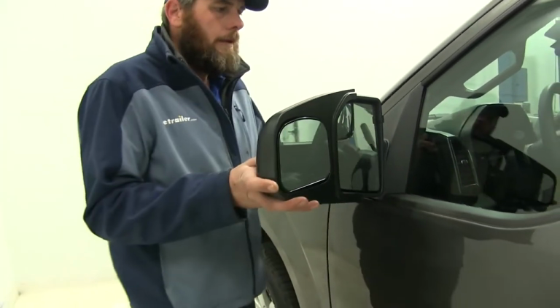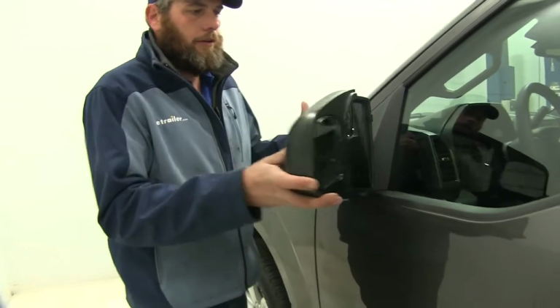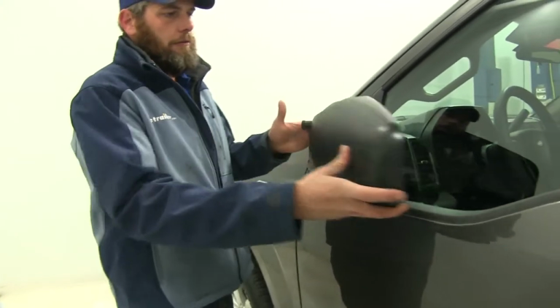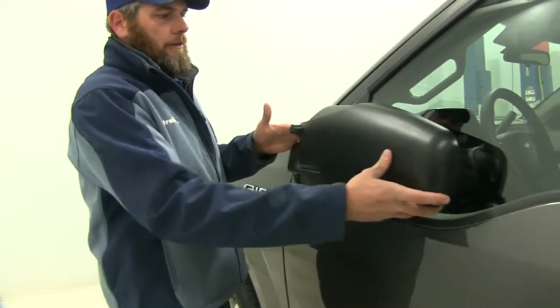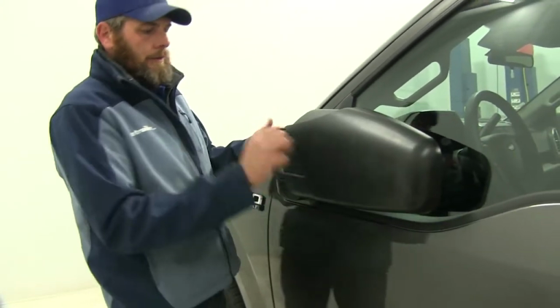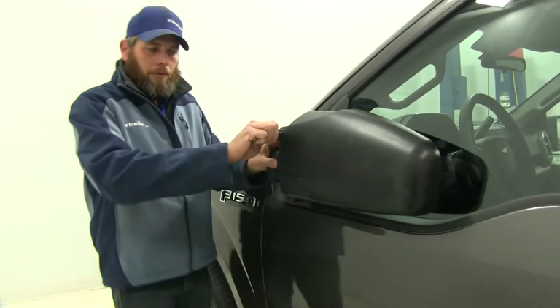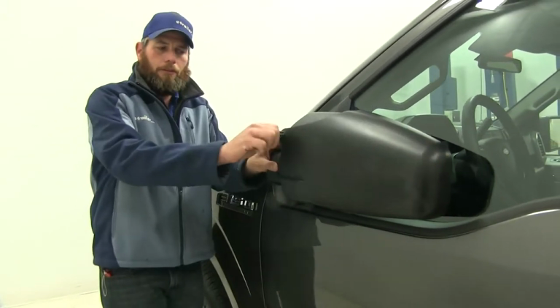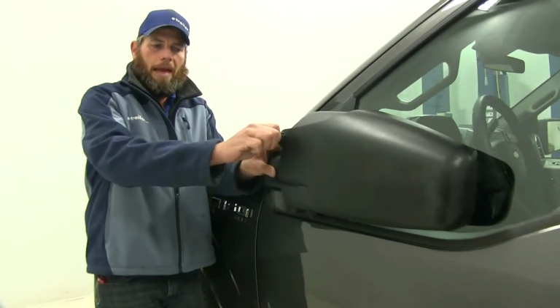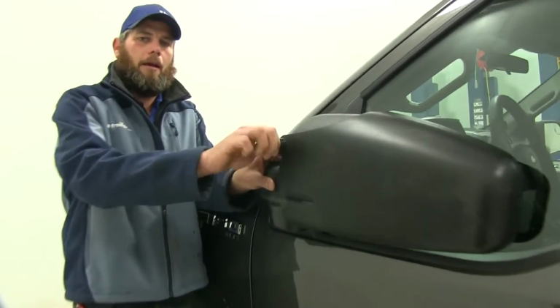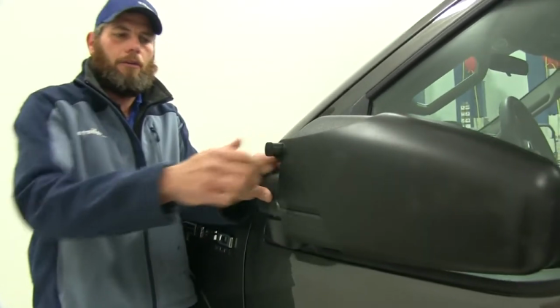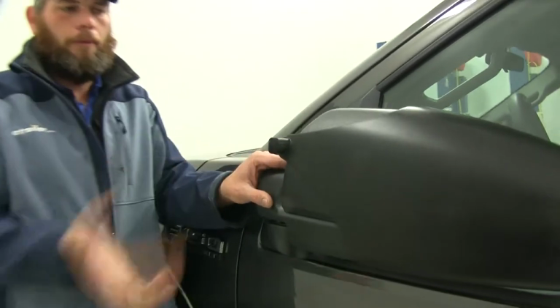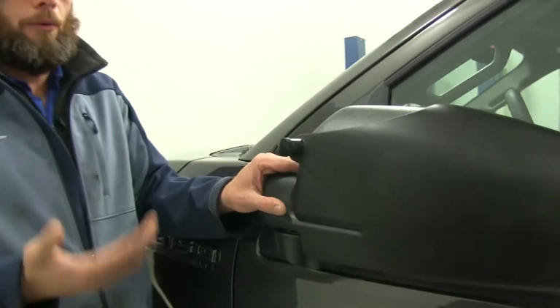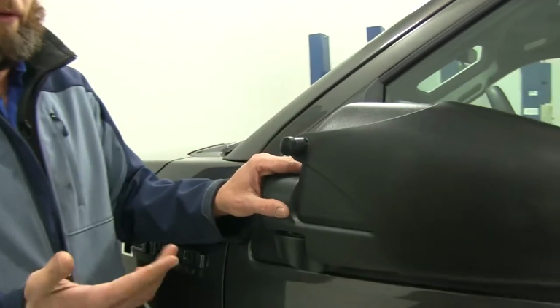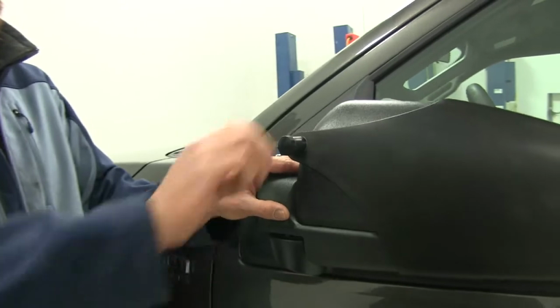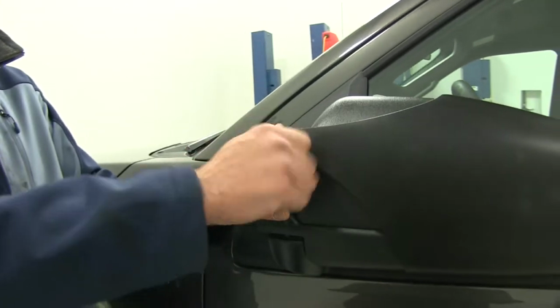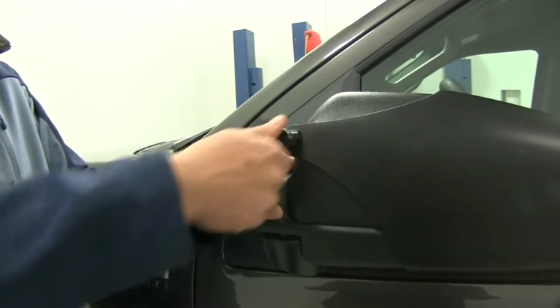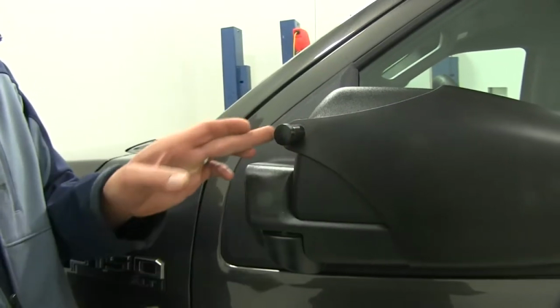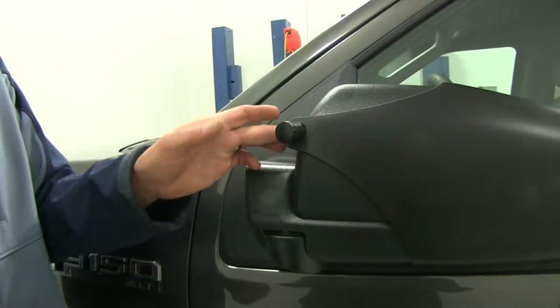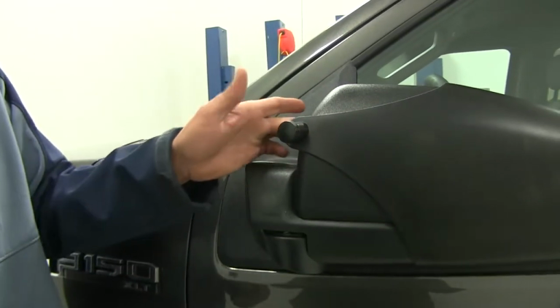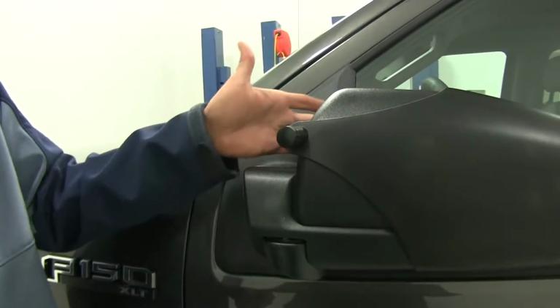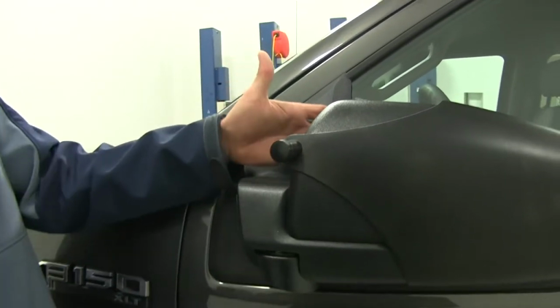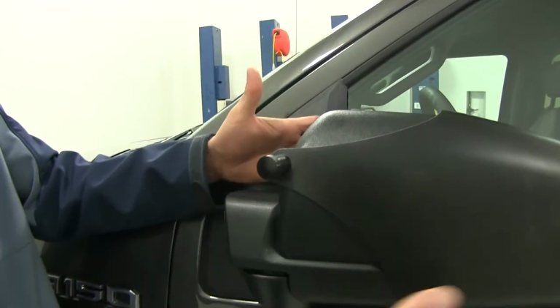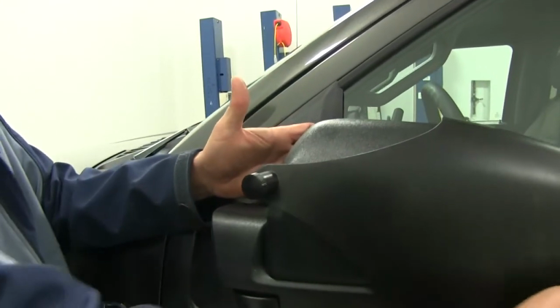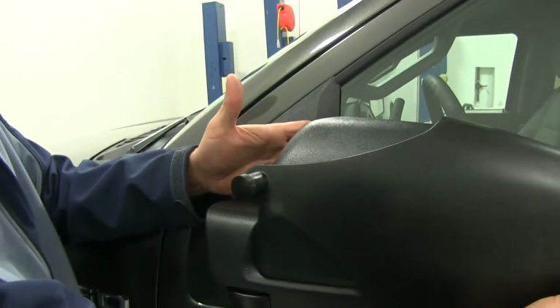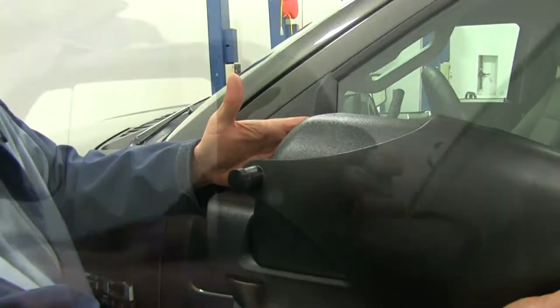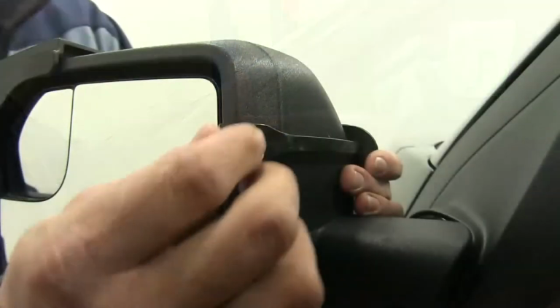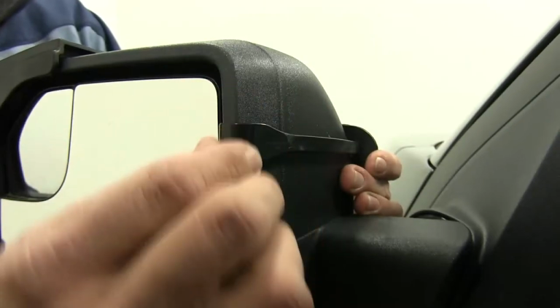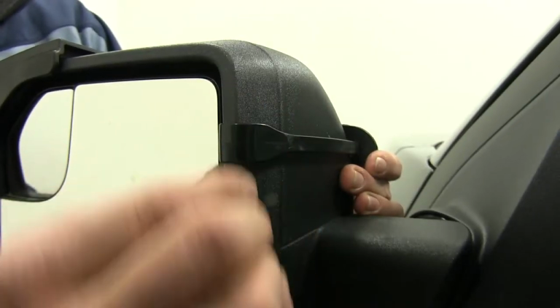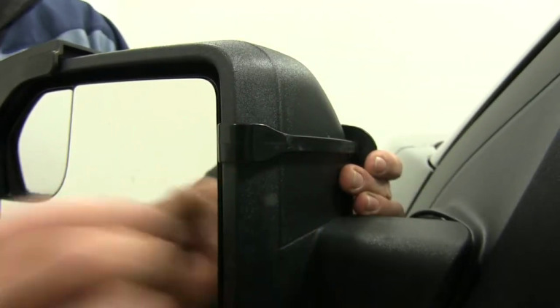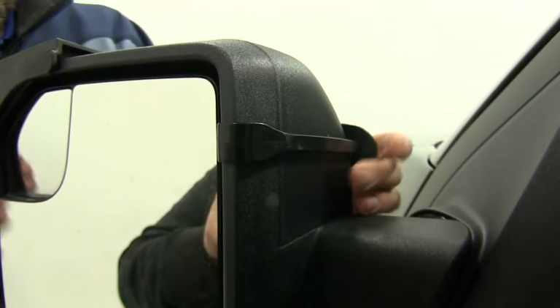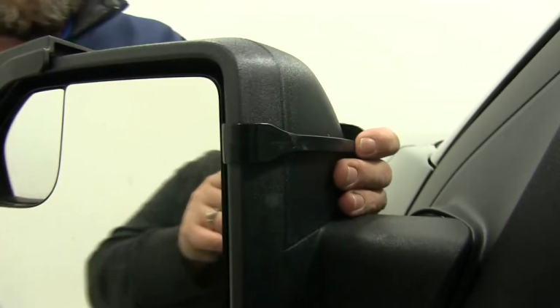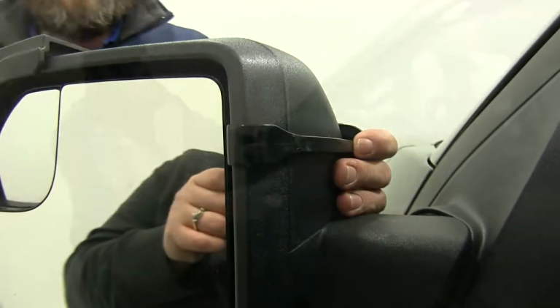It secures on the vehicle just using a hand knob, so it's a completely tool-free installation. We'll tighten that down — there's an arm that comes around to the front, which we can see. It's going to have a hook here that keeps everything secured to the vehicle.